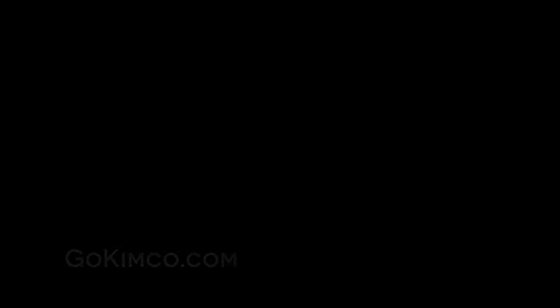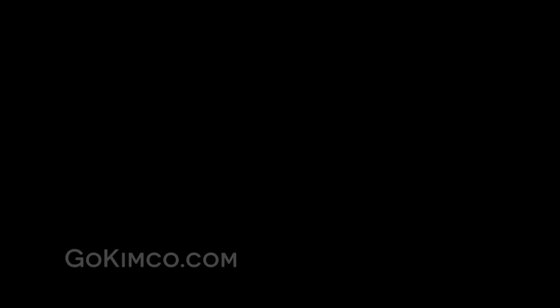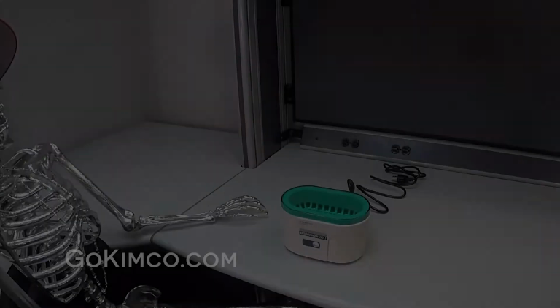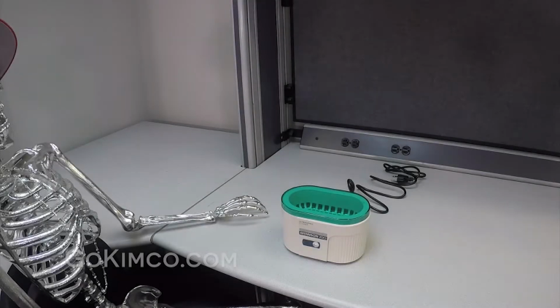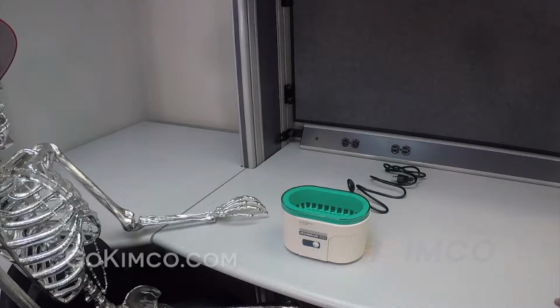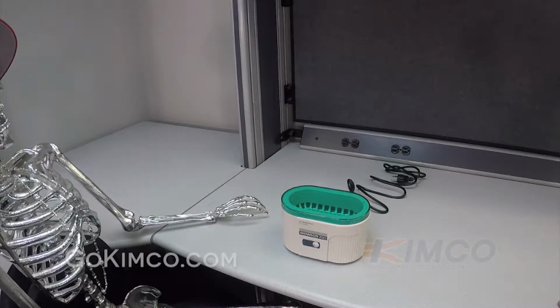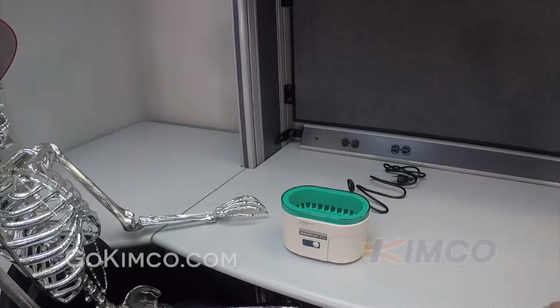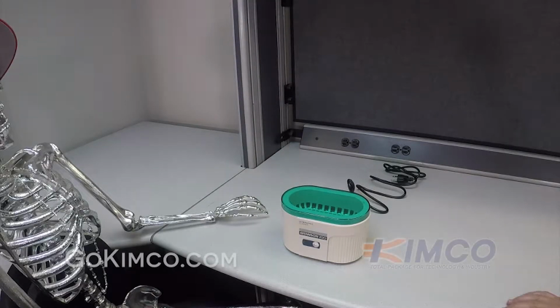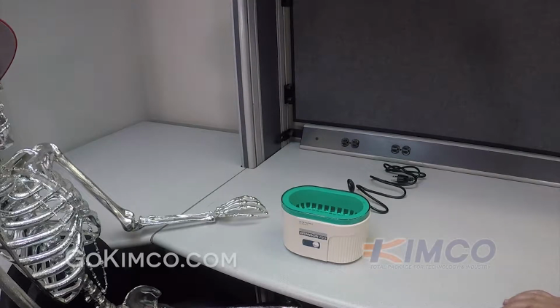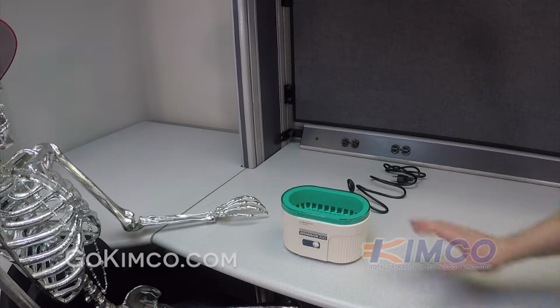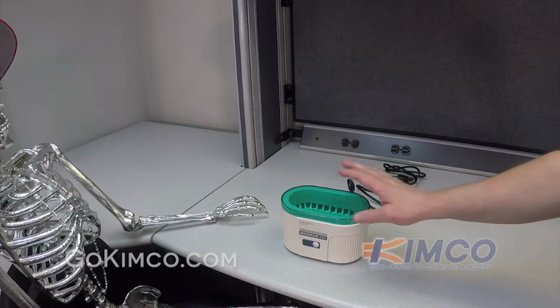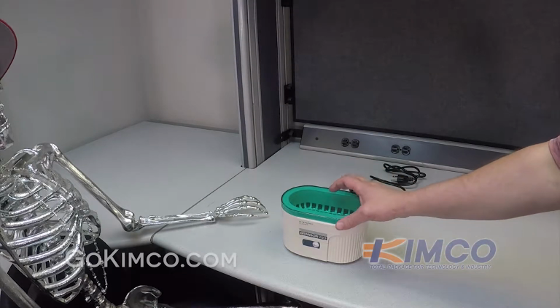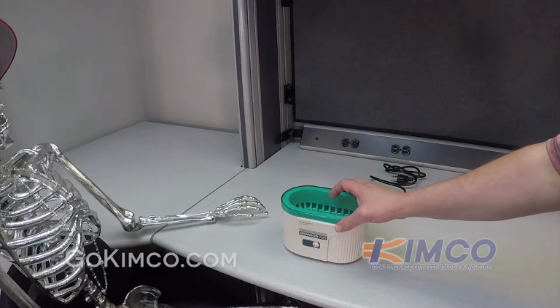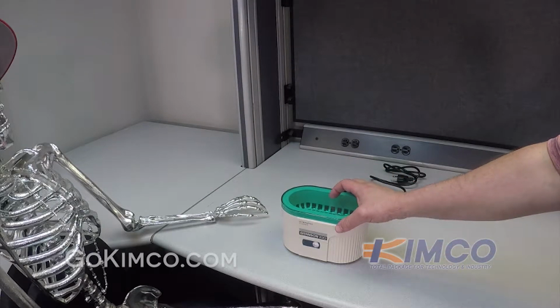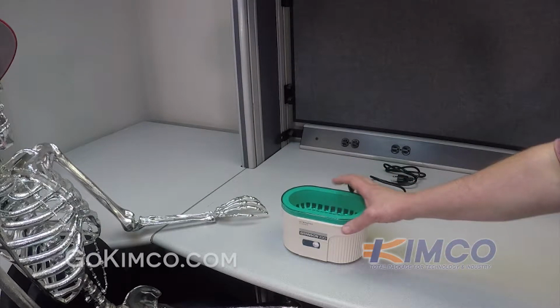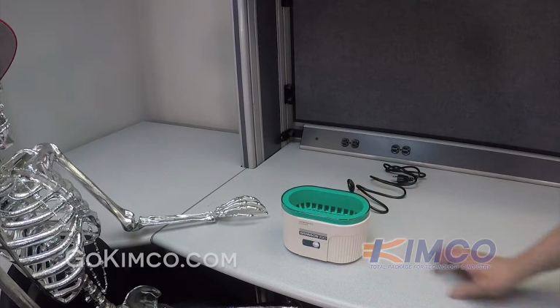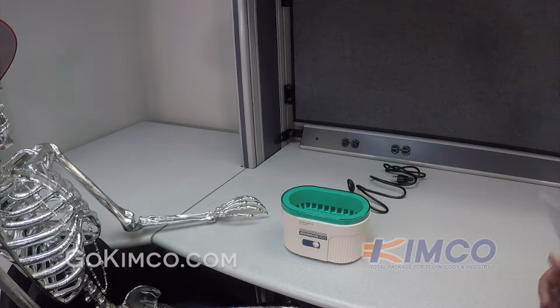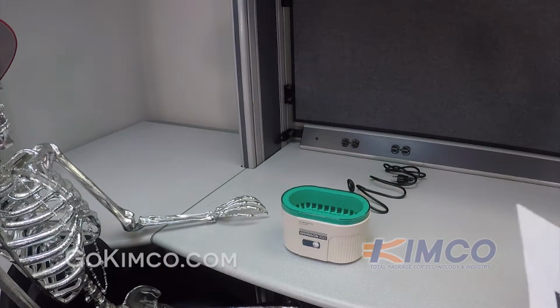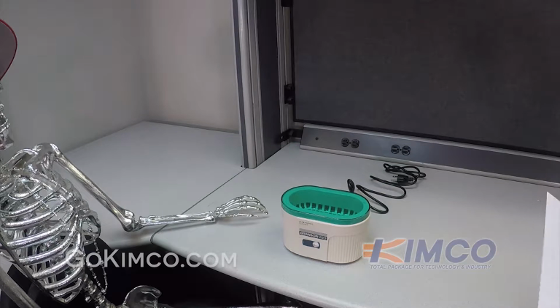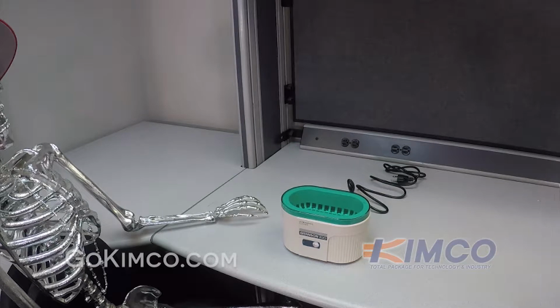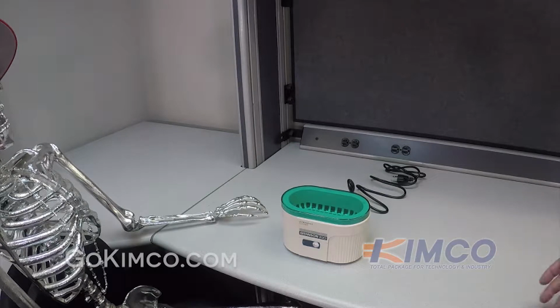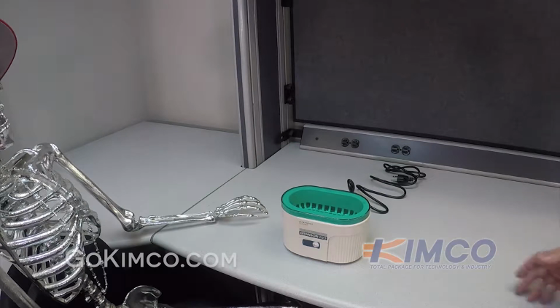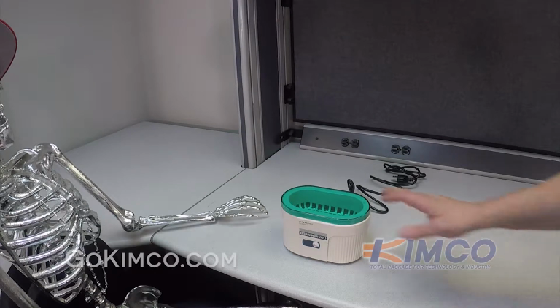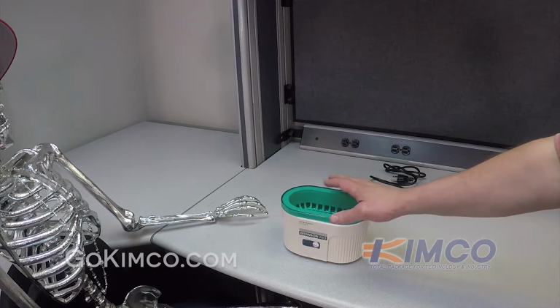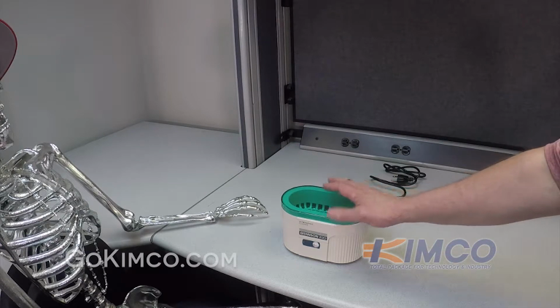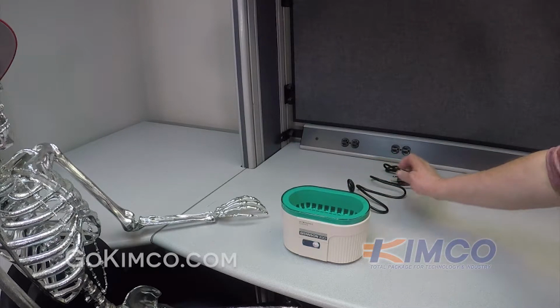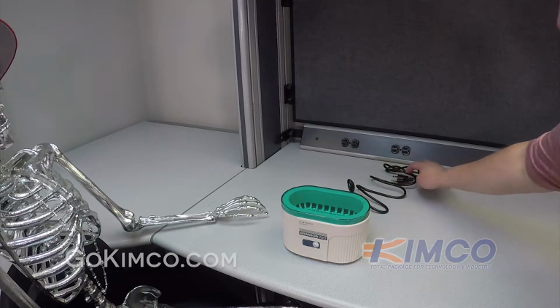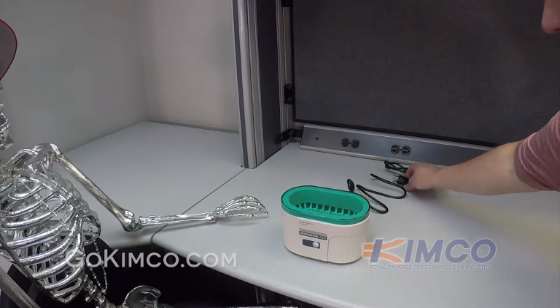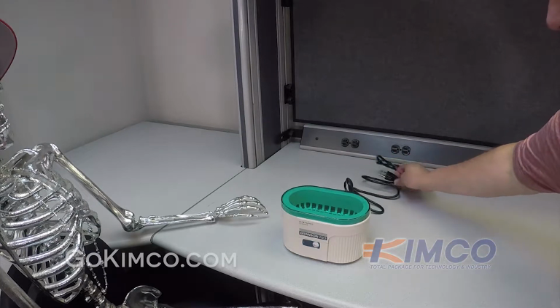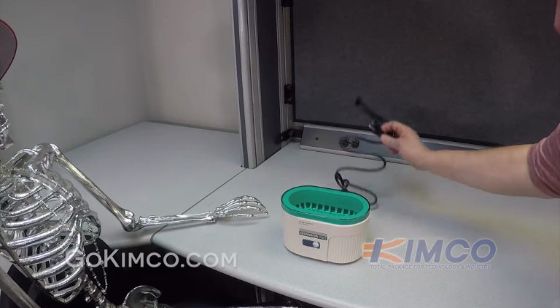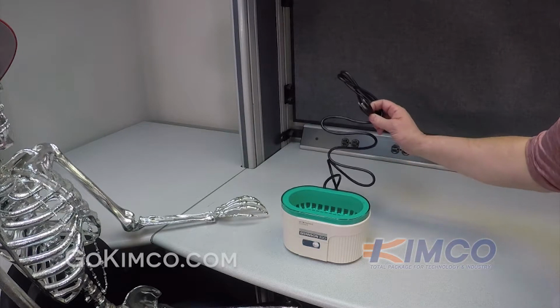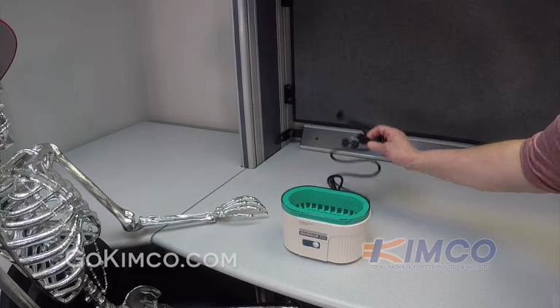Here we're going to do a demonstration of the Branson B200. Before you start, make sure it's unplugged. It is.